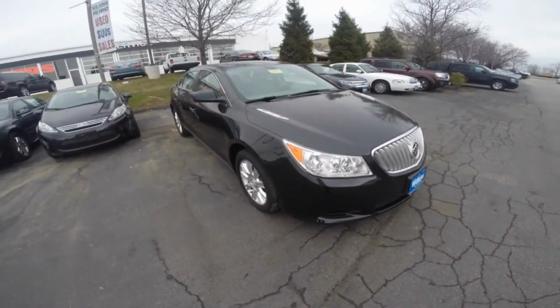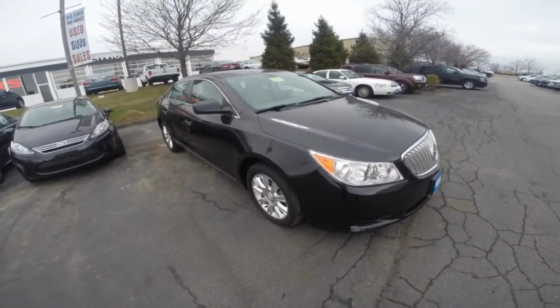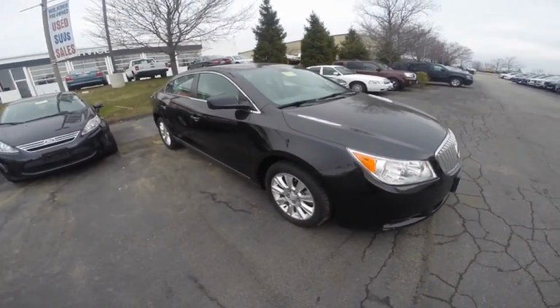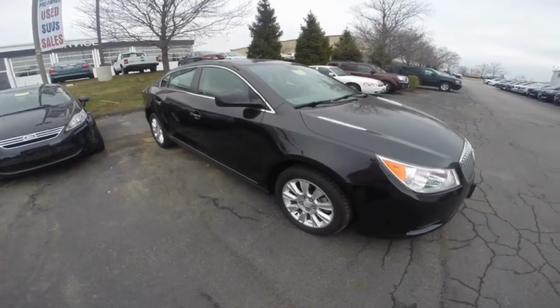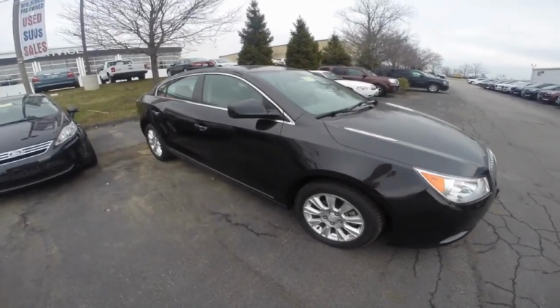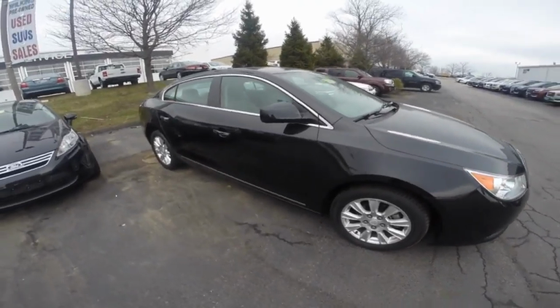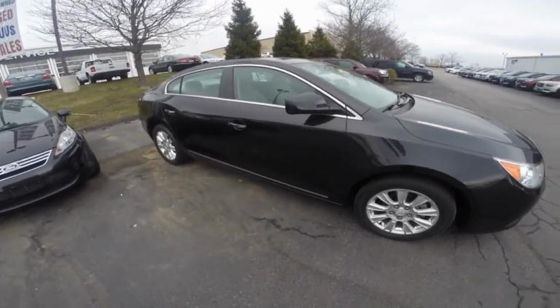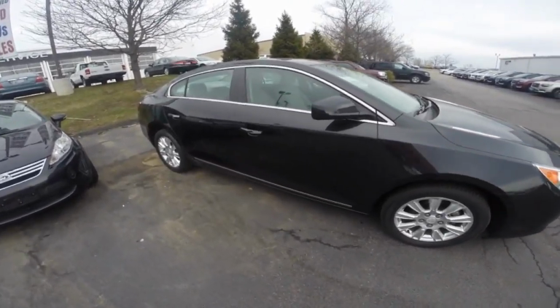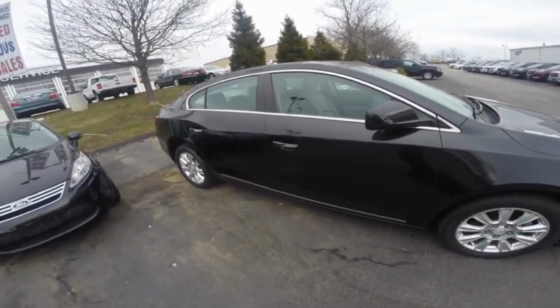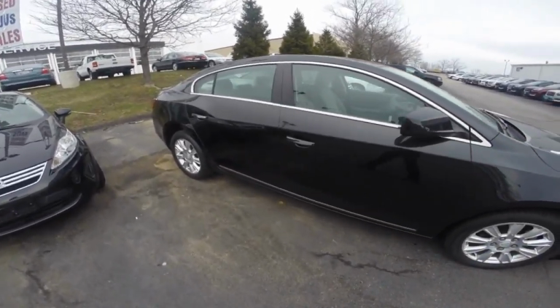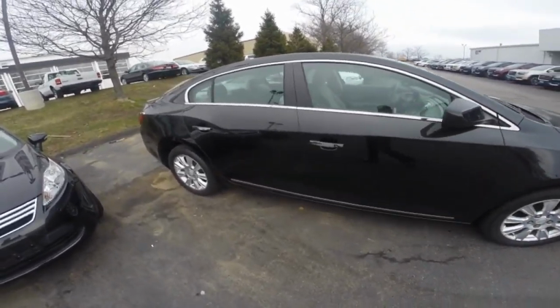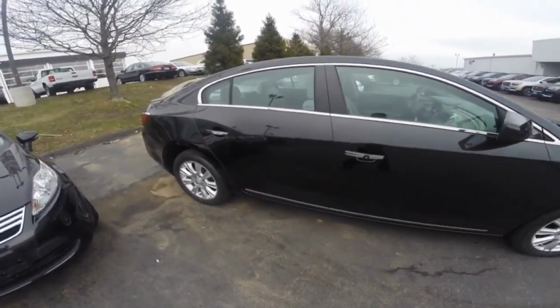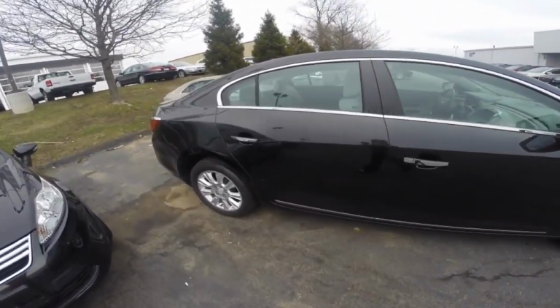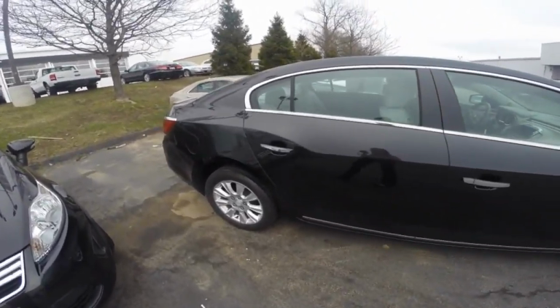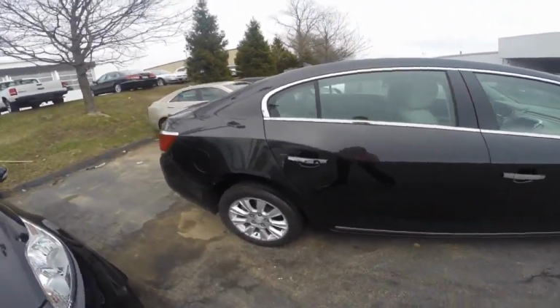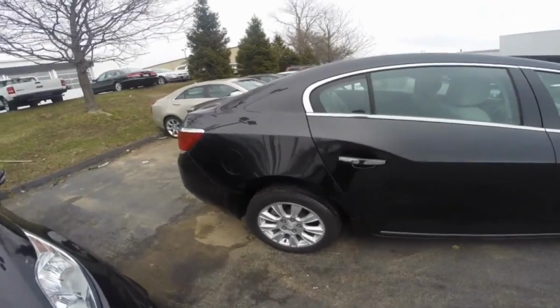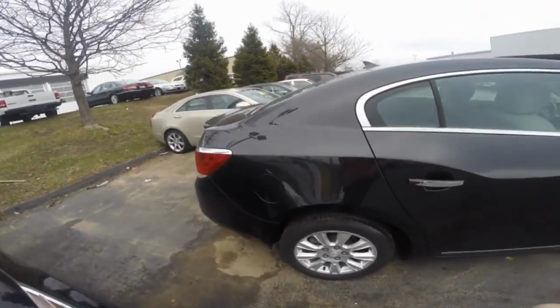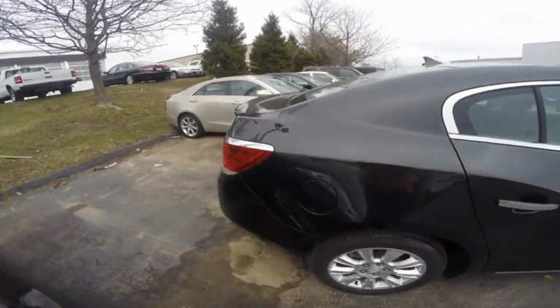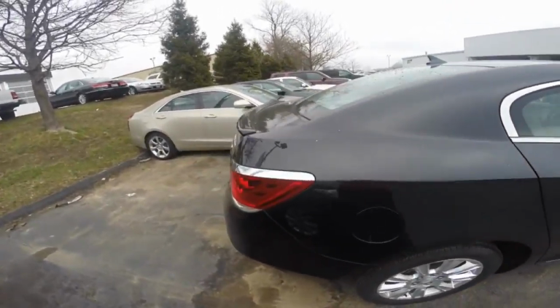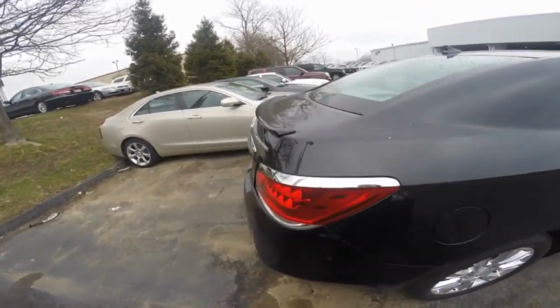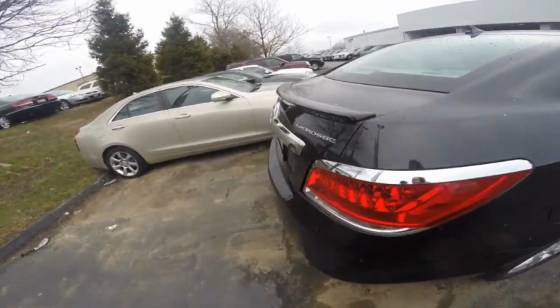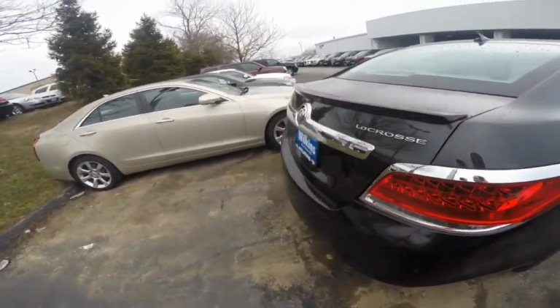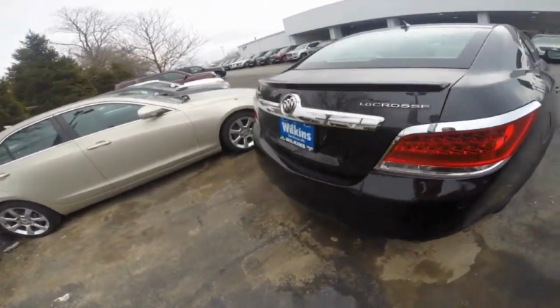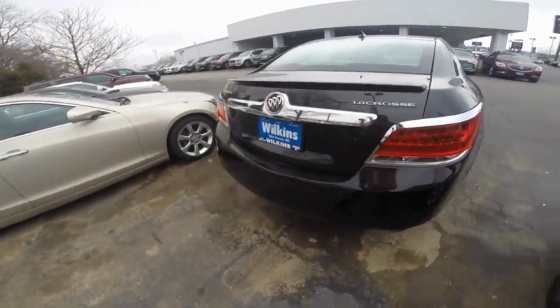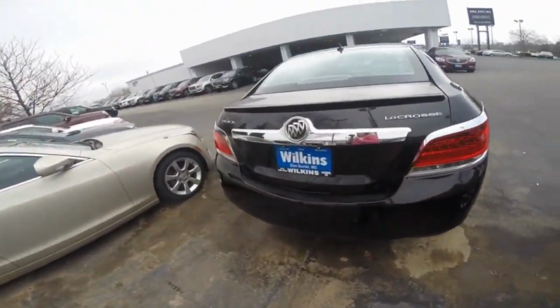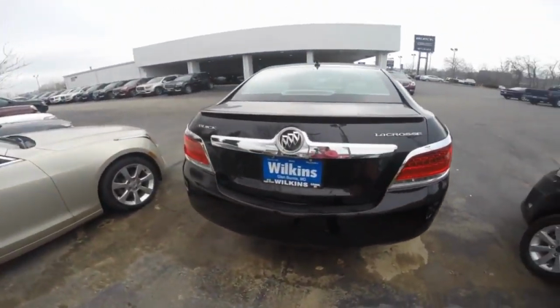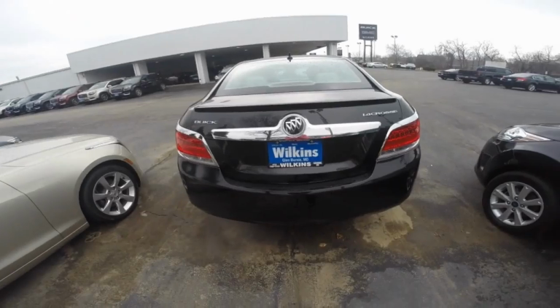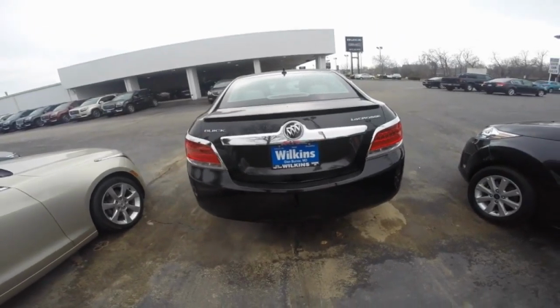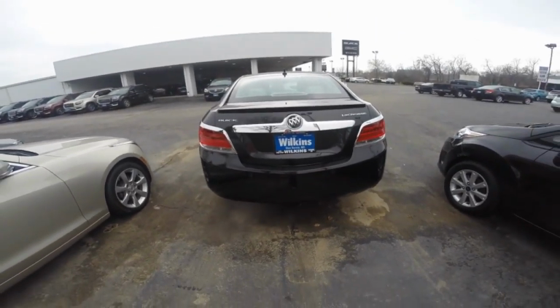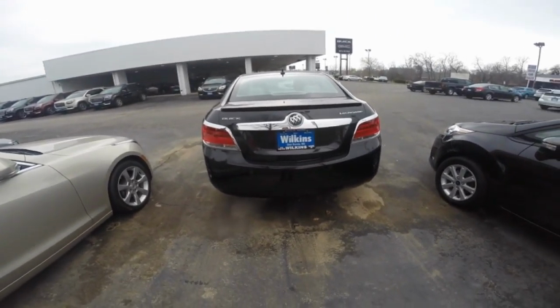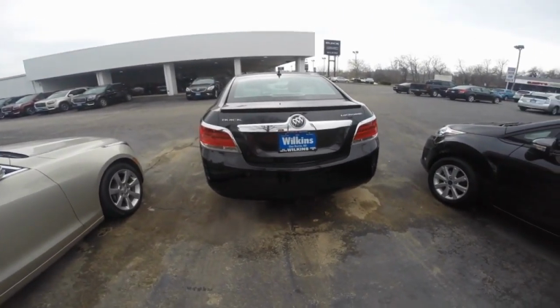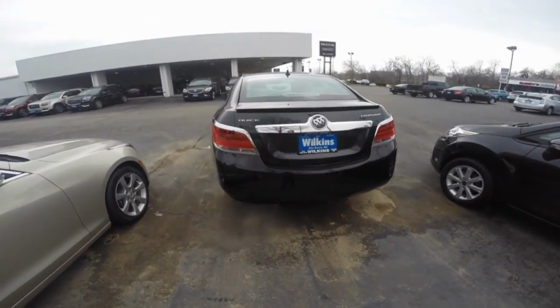This vehicle has the capability for OnStar services, which you can set up after you purchase the vehicle. Also programmable for garage door openers, and includes two sun visors with mirrors and lights.